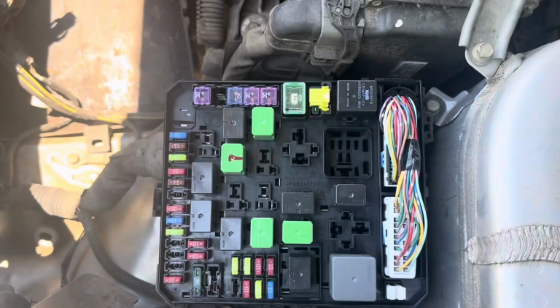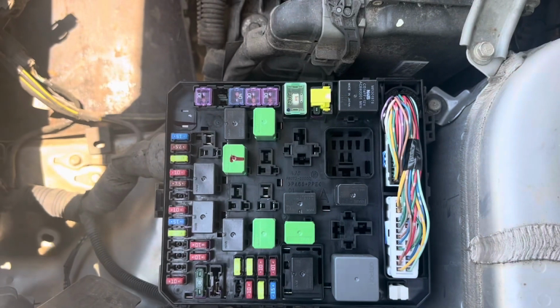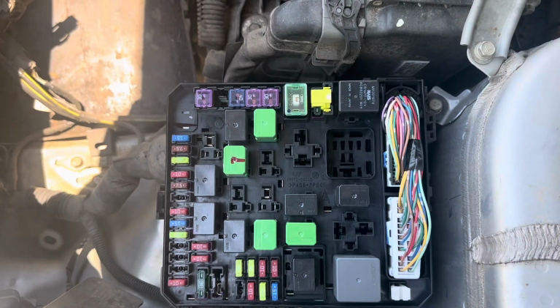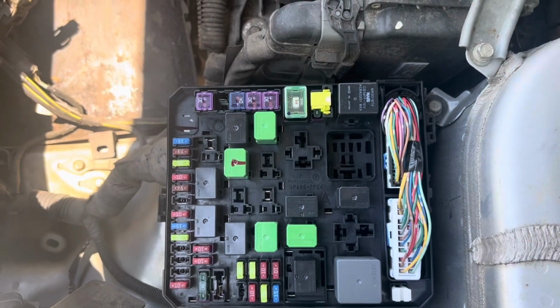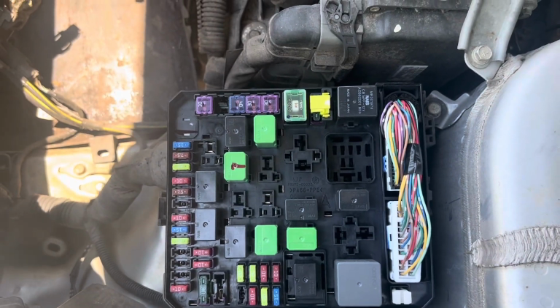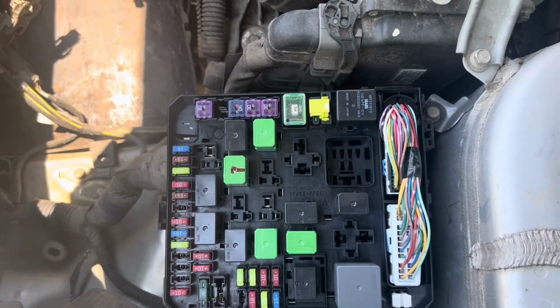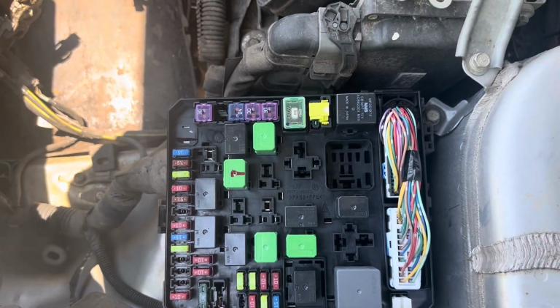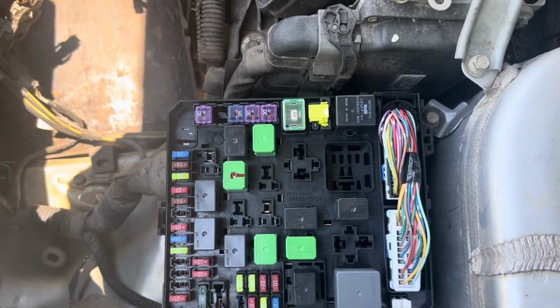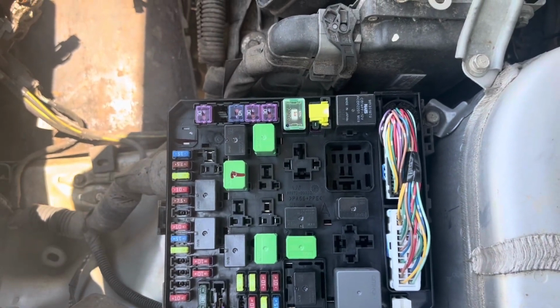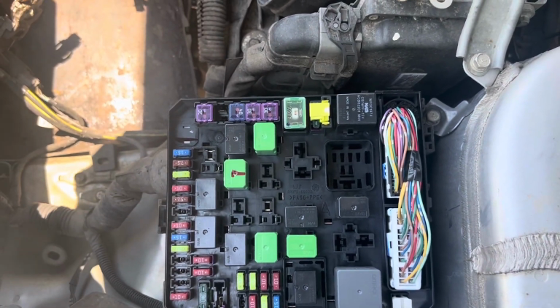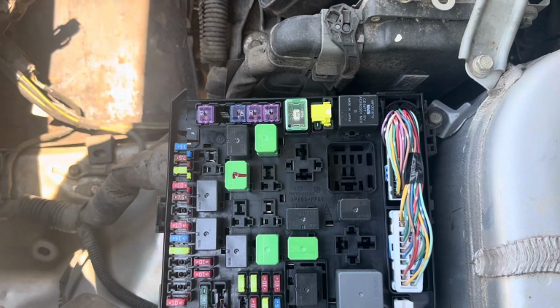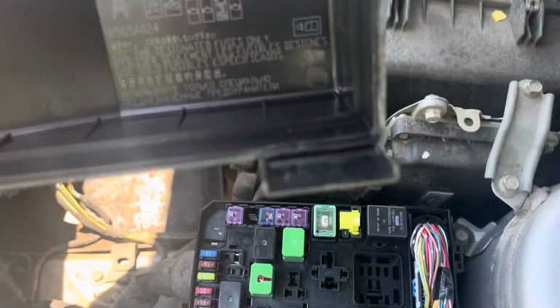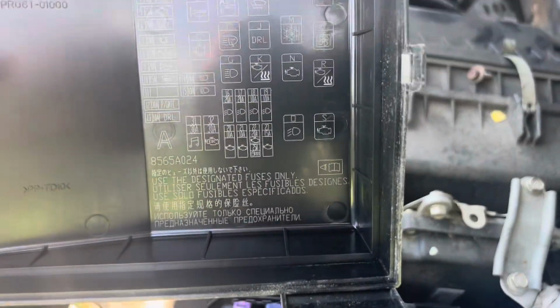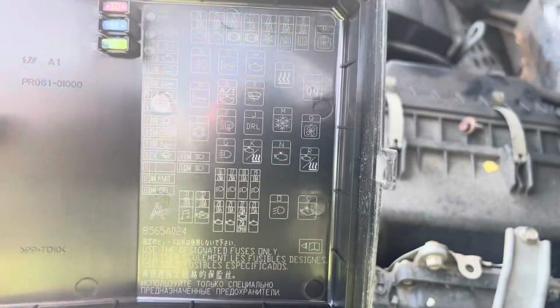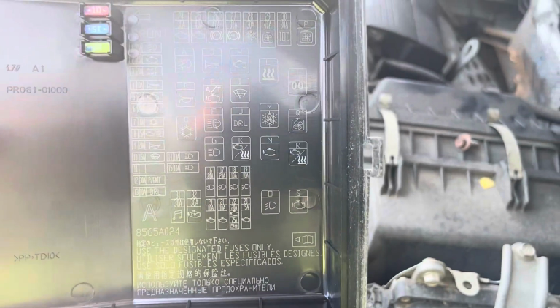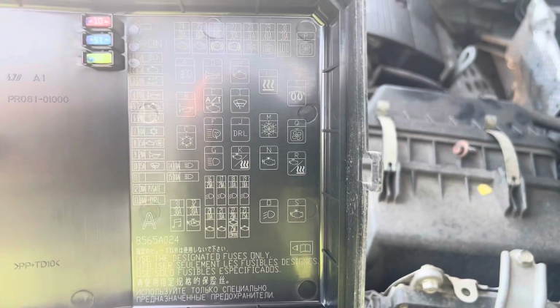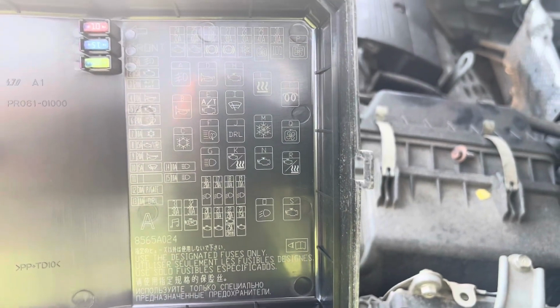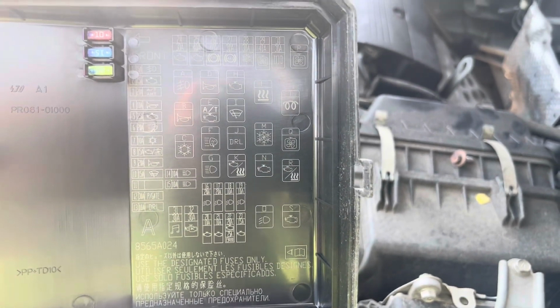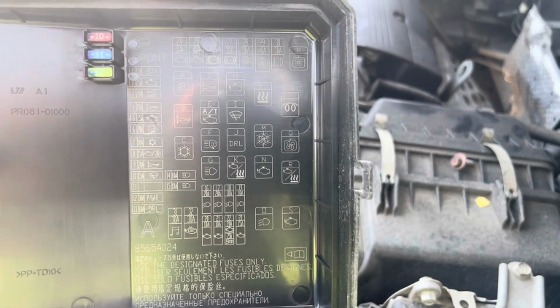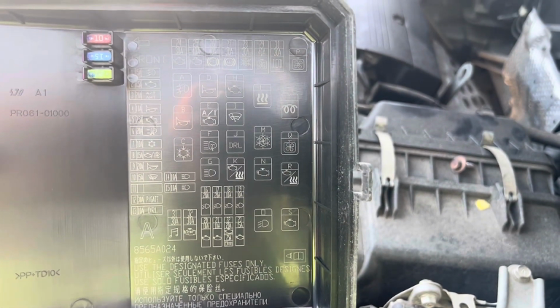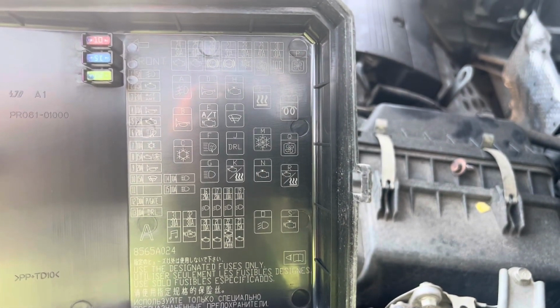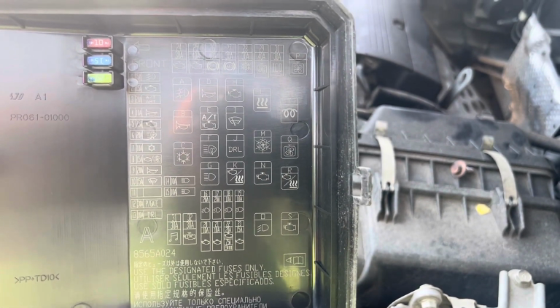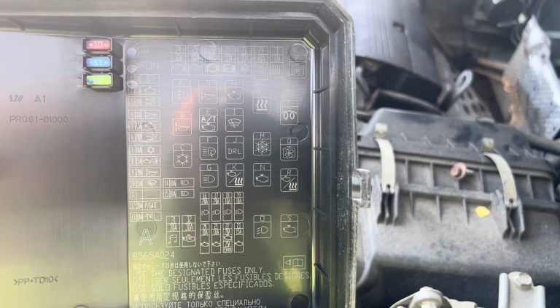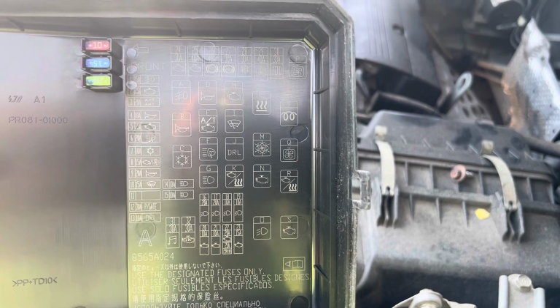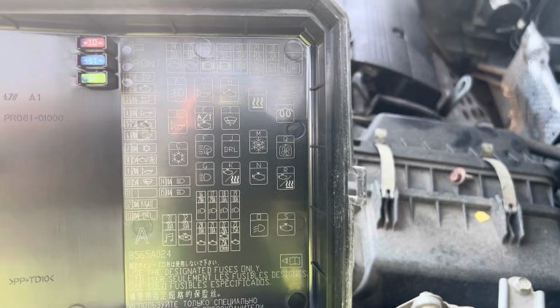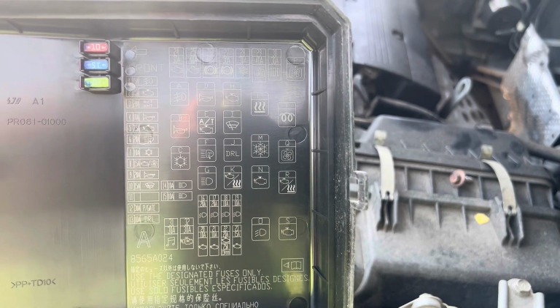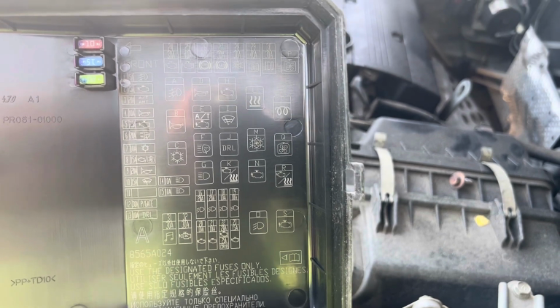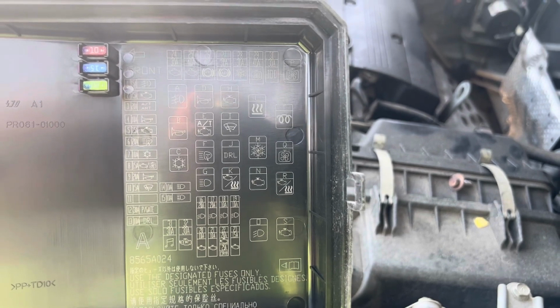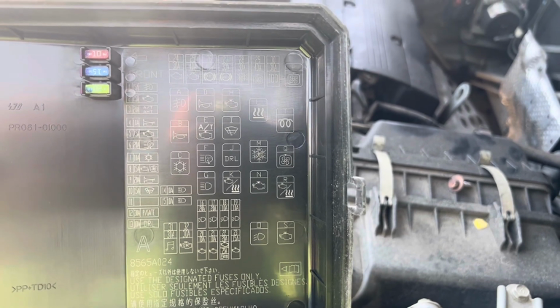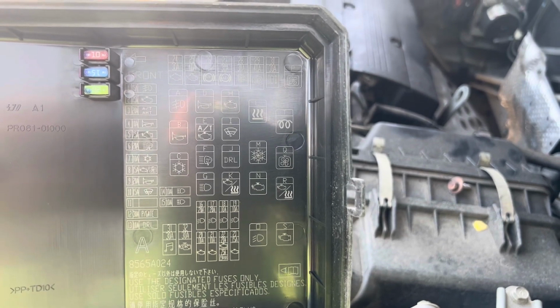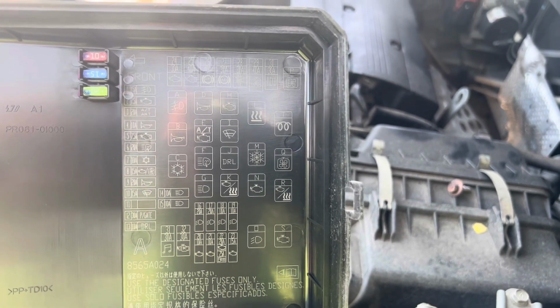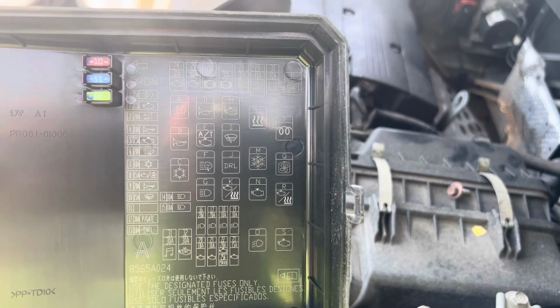Once you have pulled the cover you will see the fuses and relays. On the back side of the cover you will see the fuse and relay positions. I will leave a link in the description to good fuse testers.